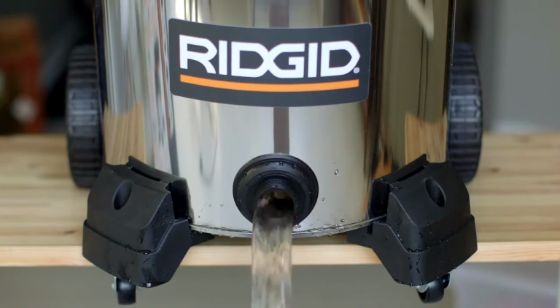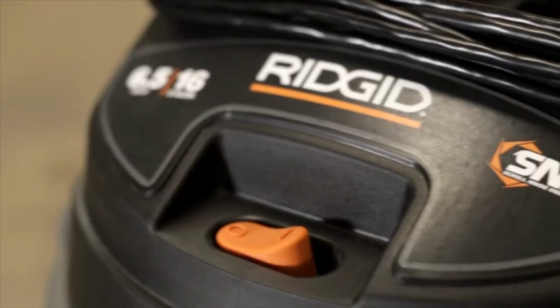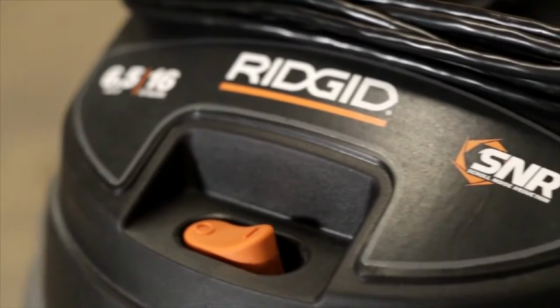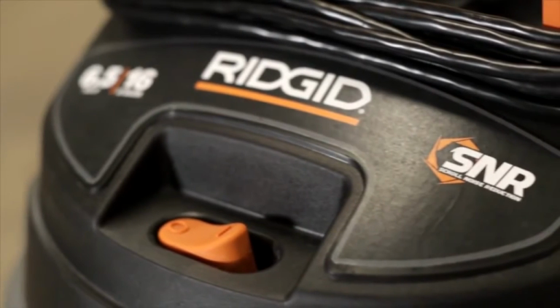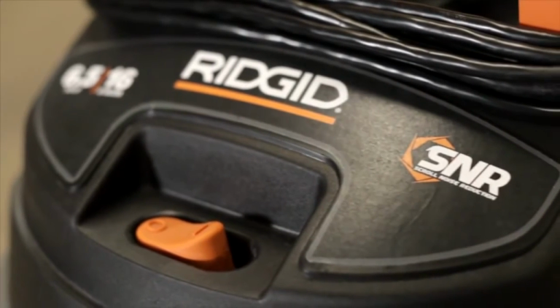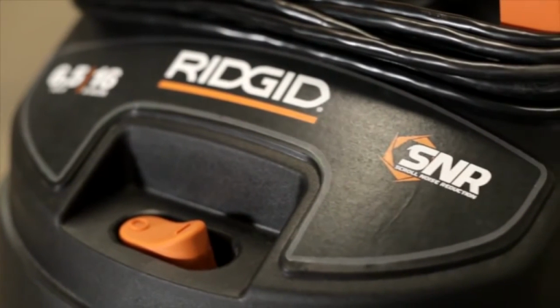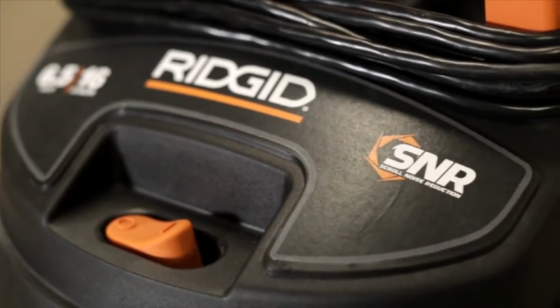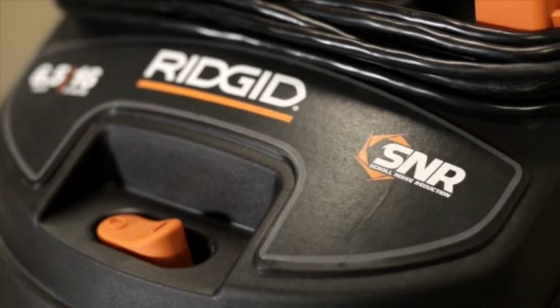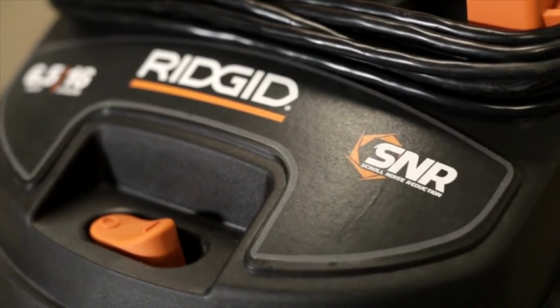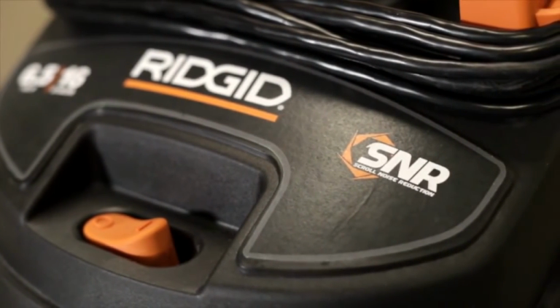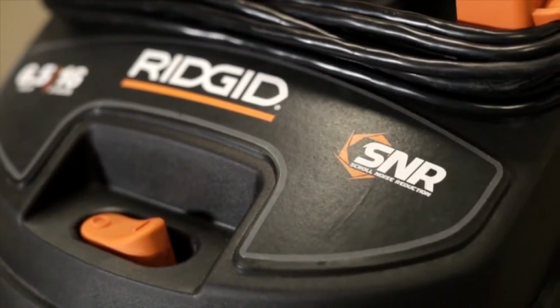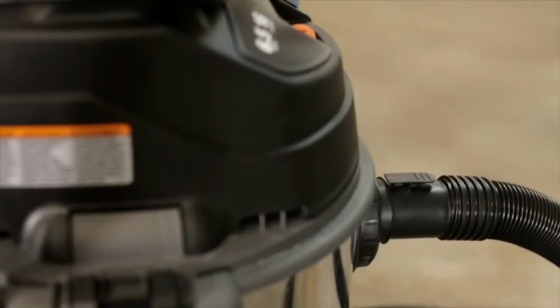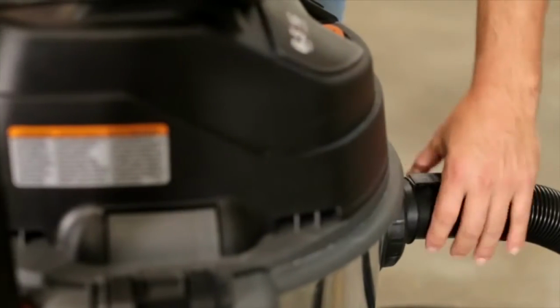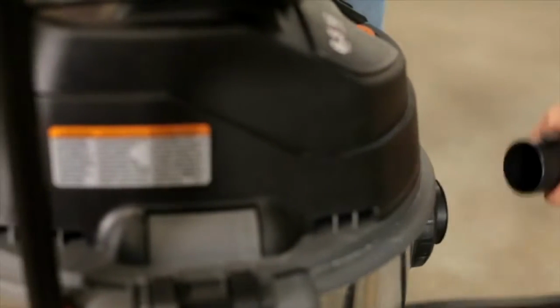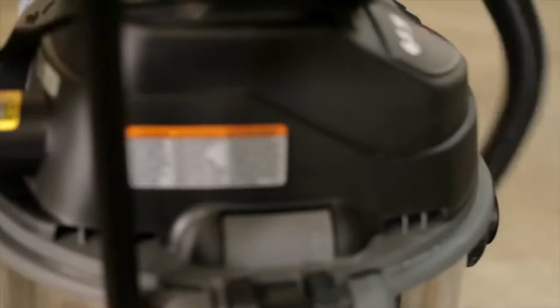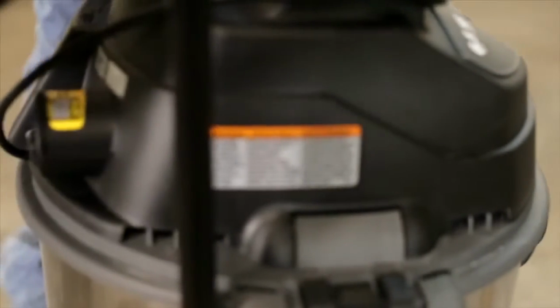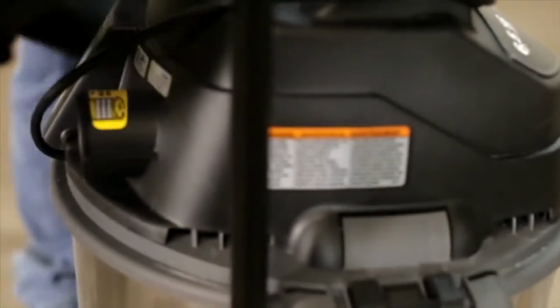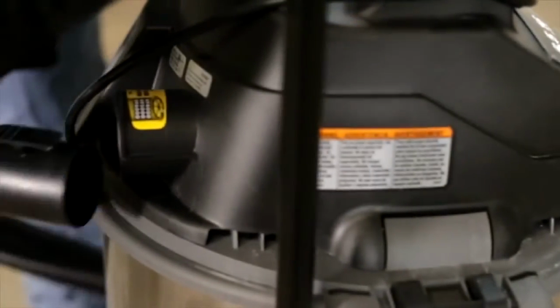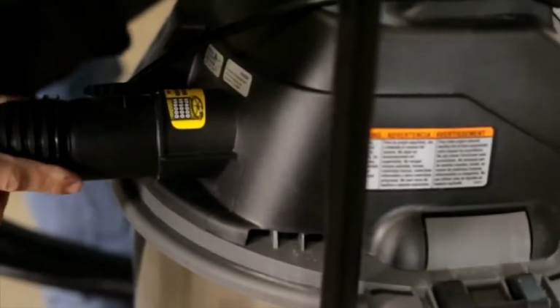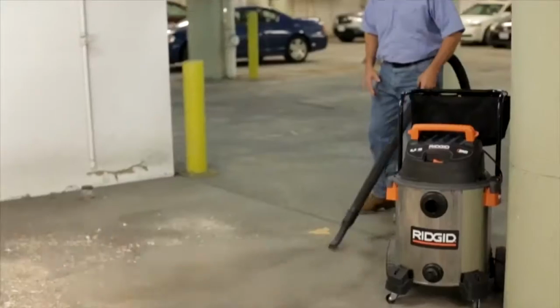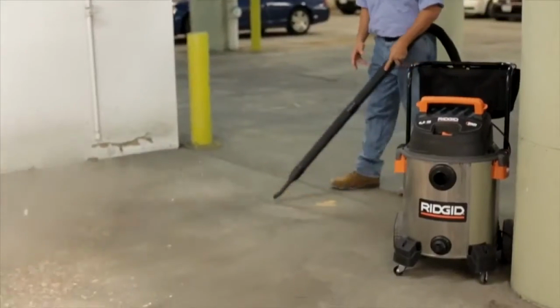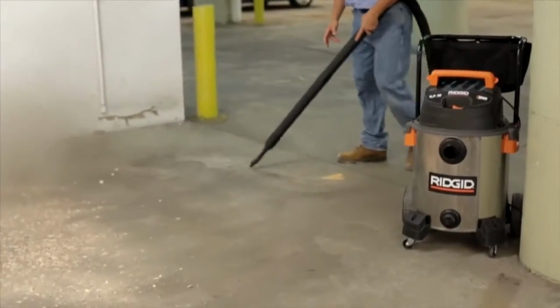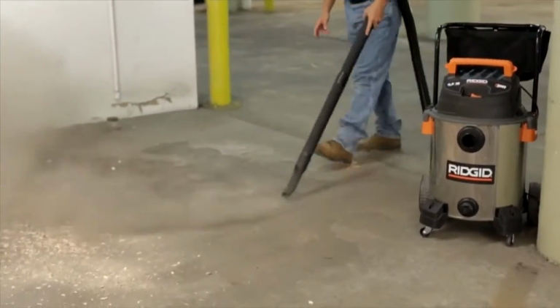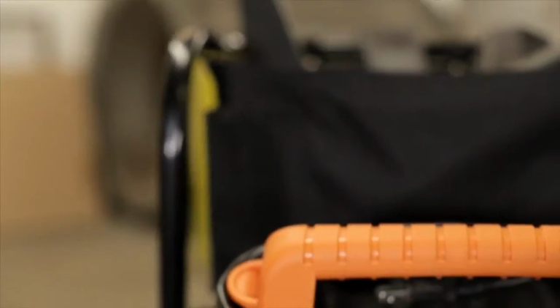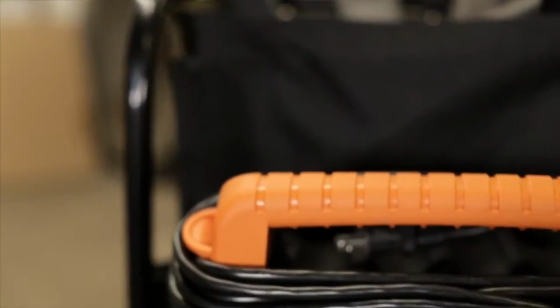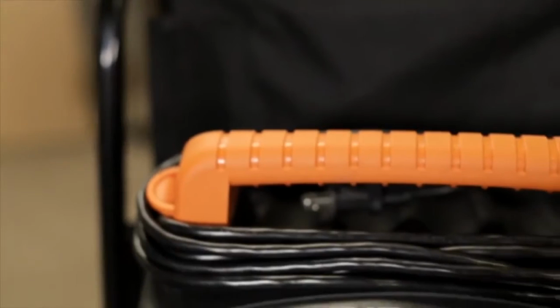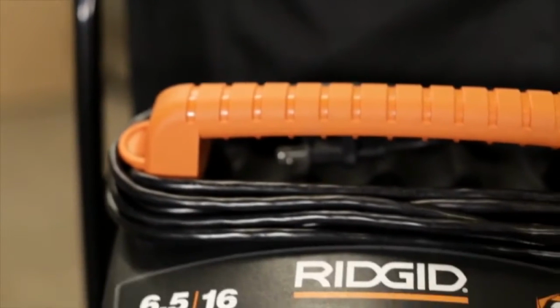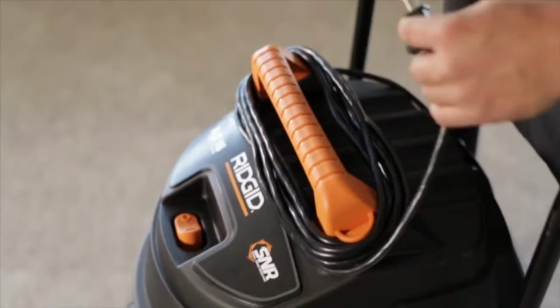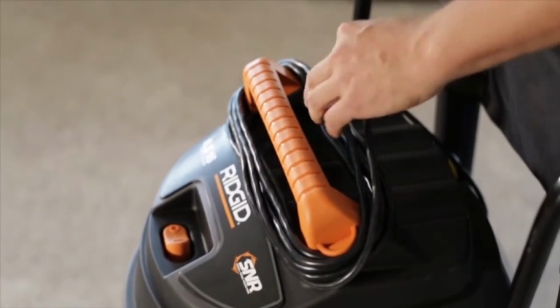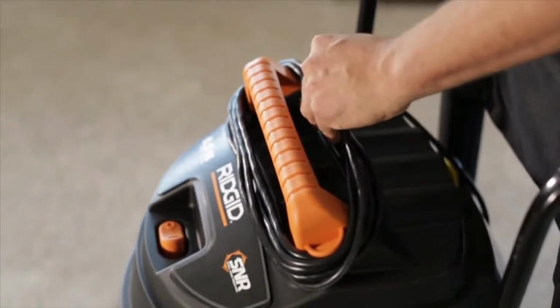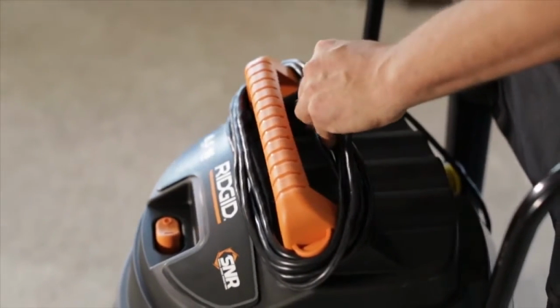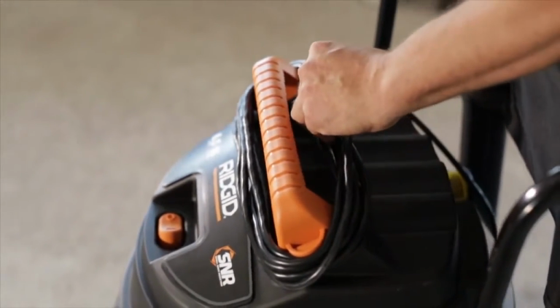Do it all with less noise with patented built-in noise reduction technology. The integral blowing port adds versatility, transitioning the vacuum into a blower. The large carry handle doubles as a cord wrap for the 20-foot power cord.